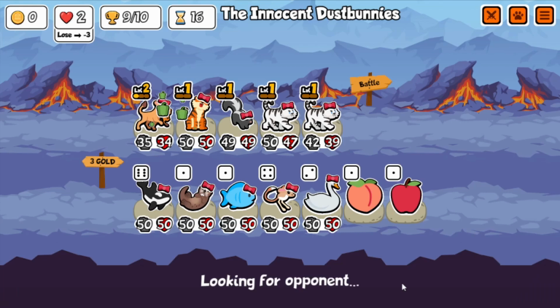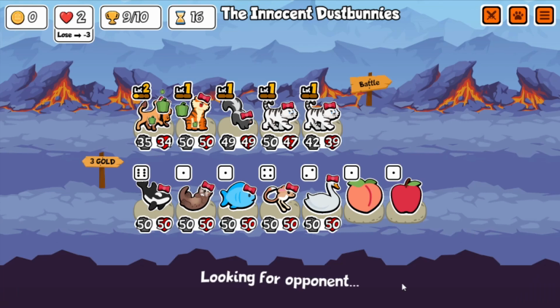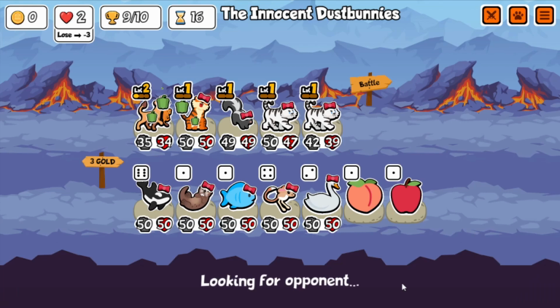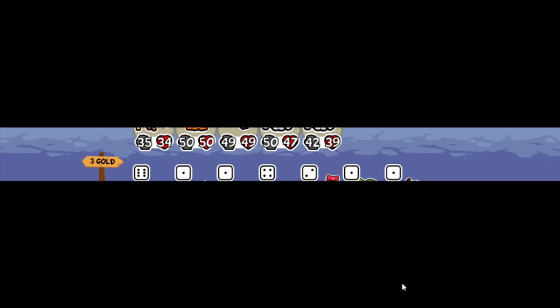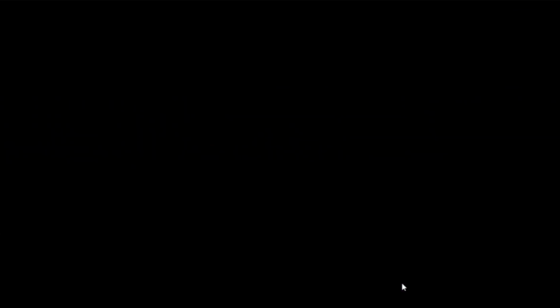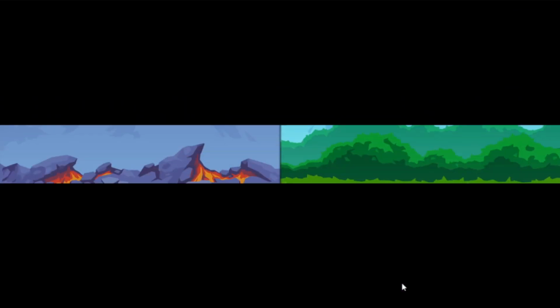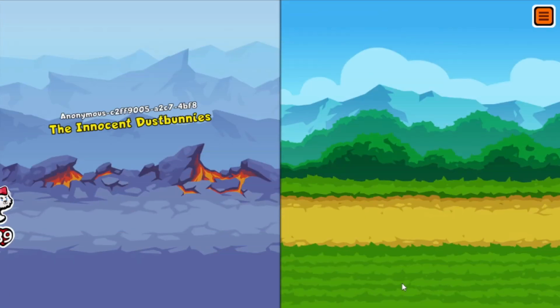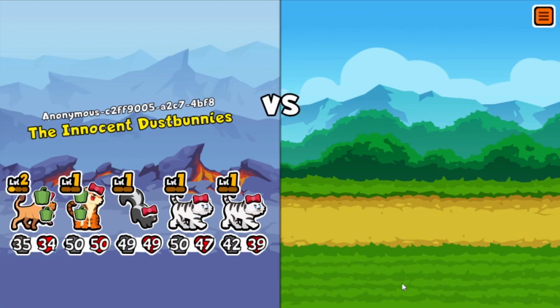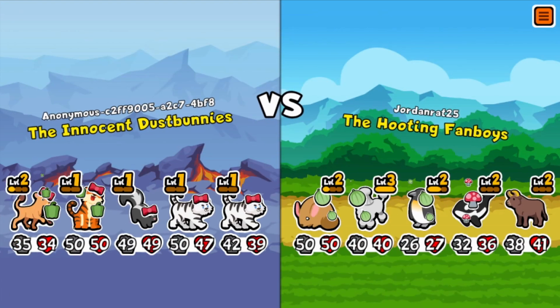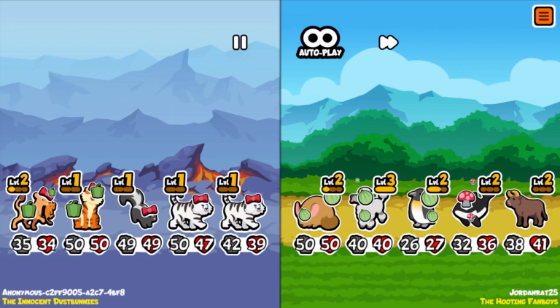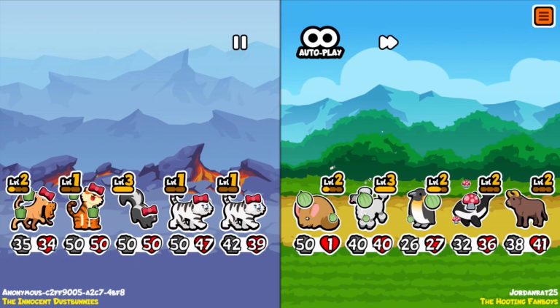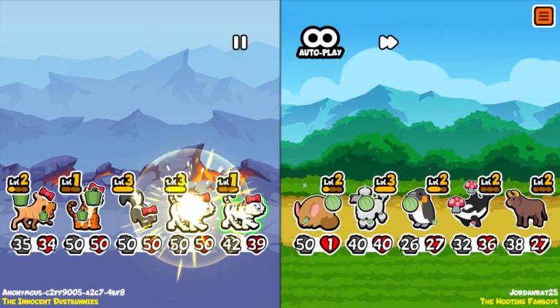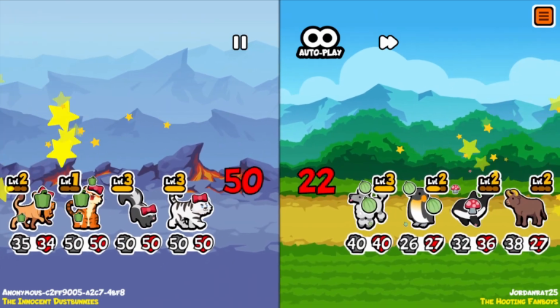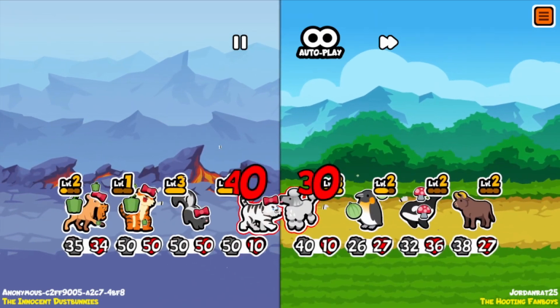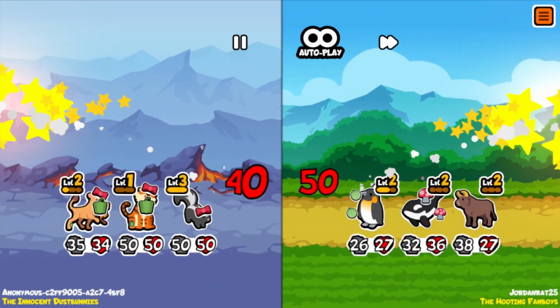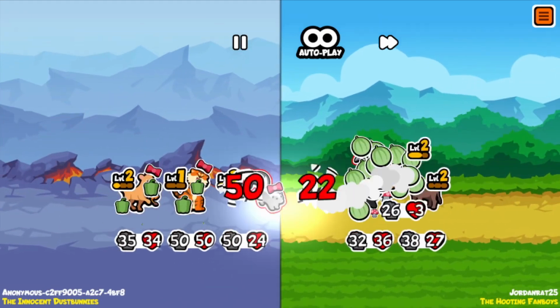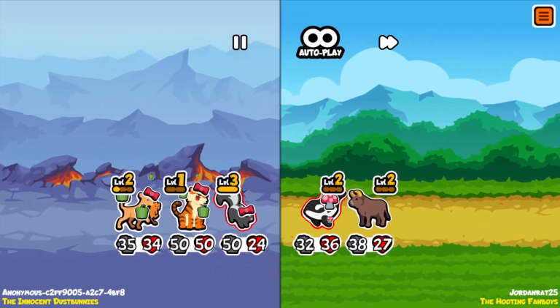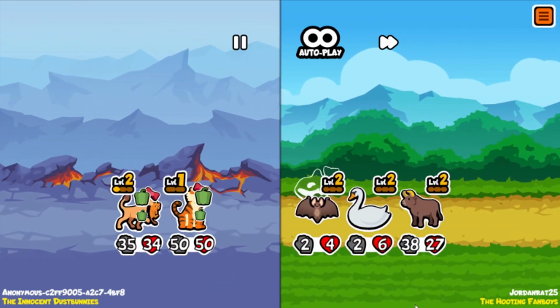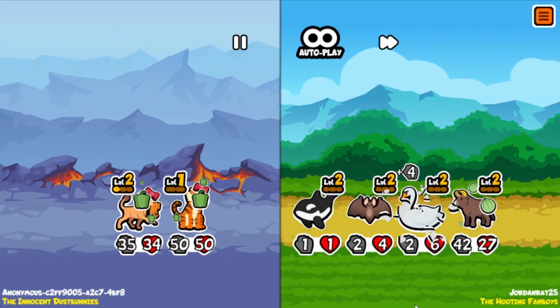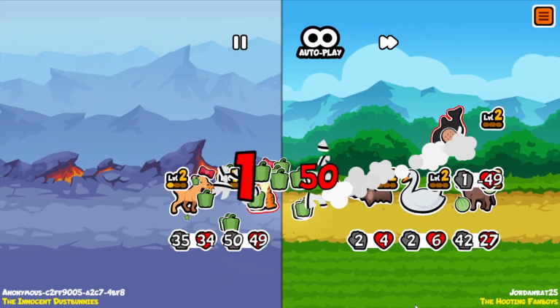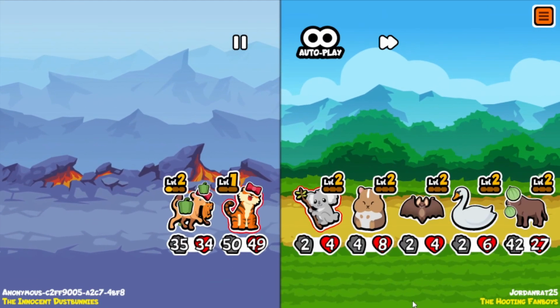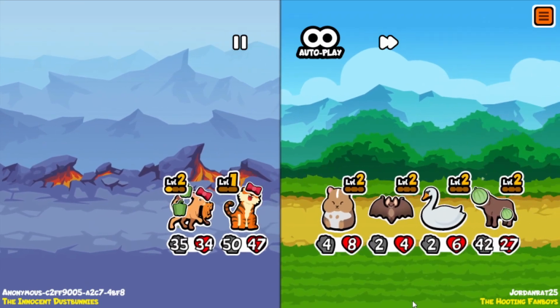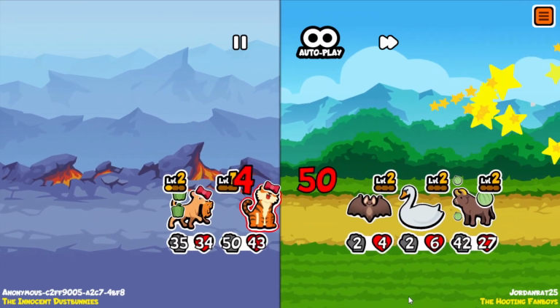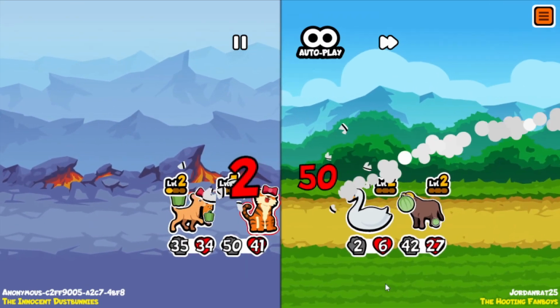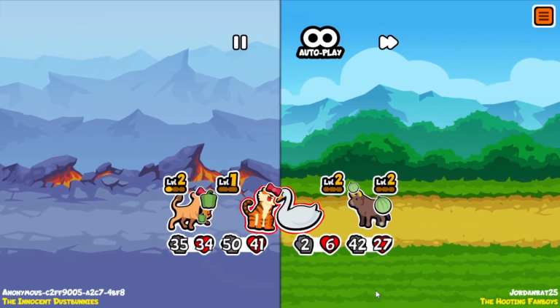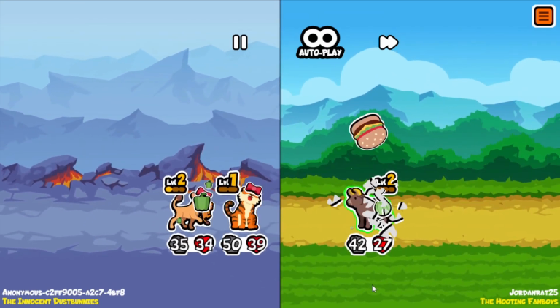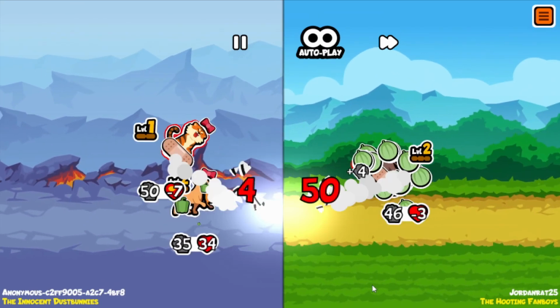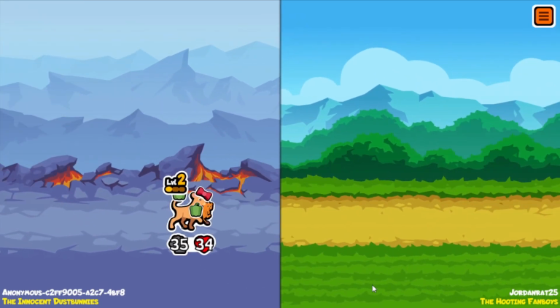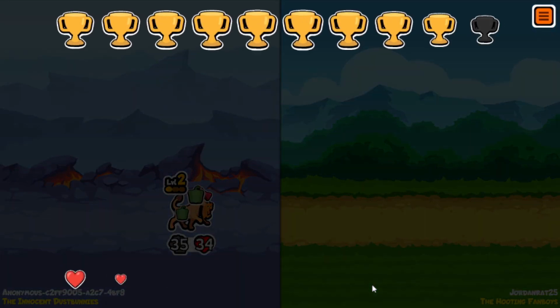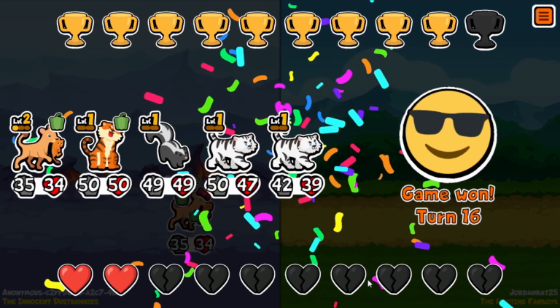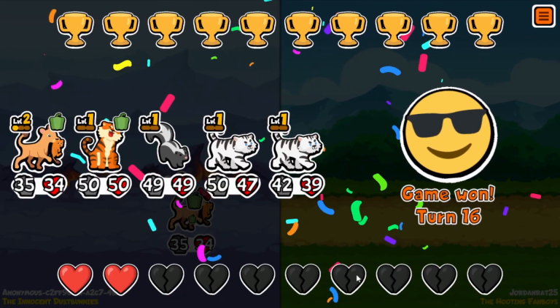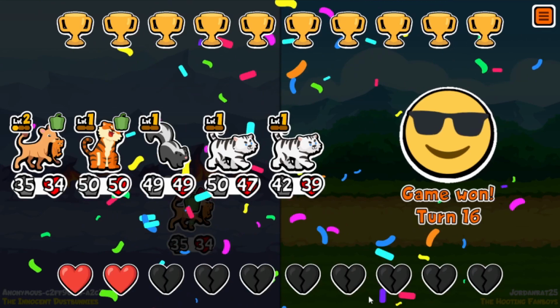My entire shop is now 50/50 — anything I would have bought would be 50/50. You saw the skunk kind of work there — my guy one-hit it even though it was maxed out. So yeah, that worked well and I got a lot of stats.